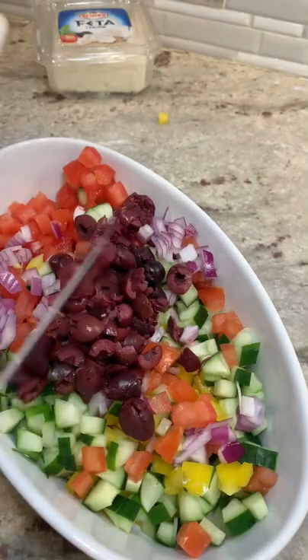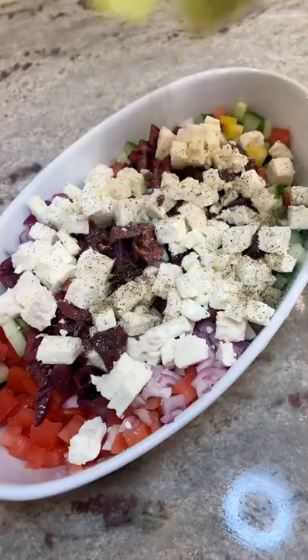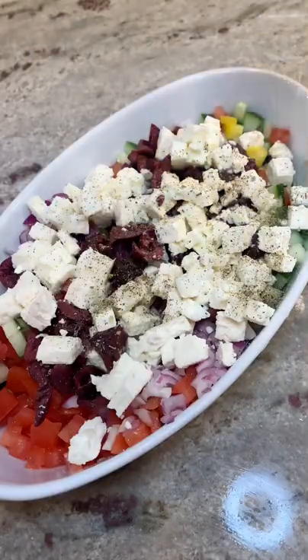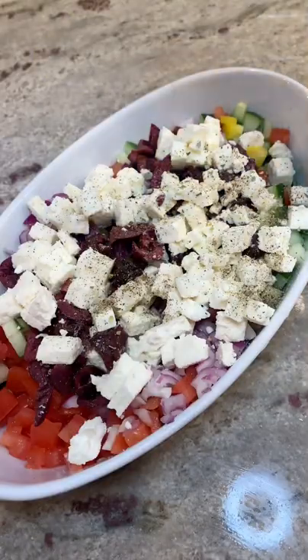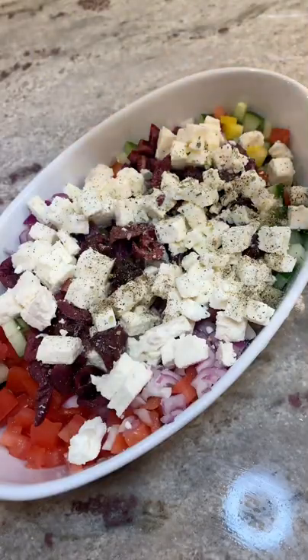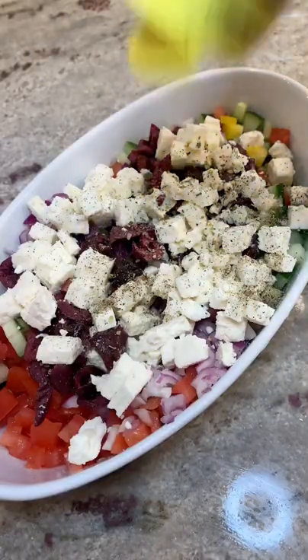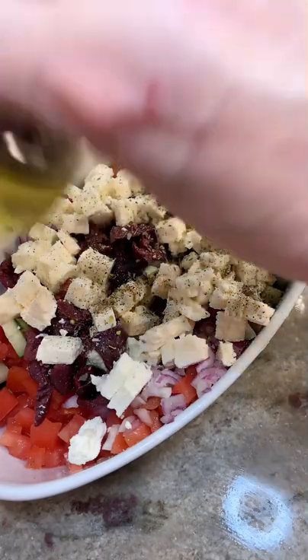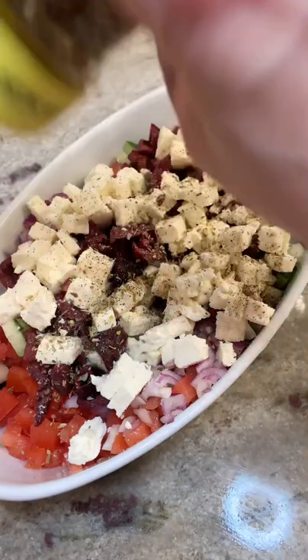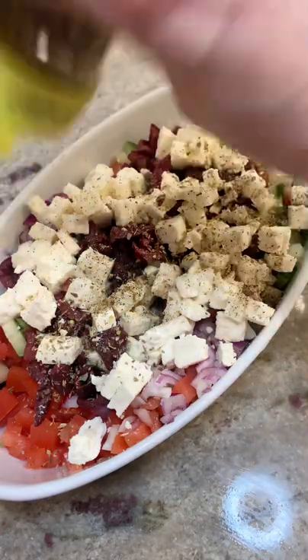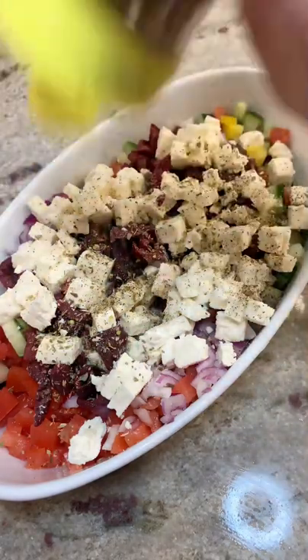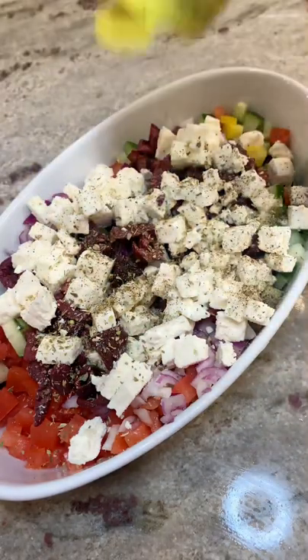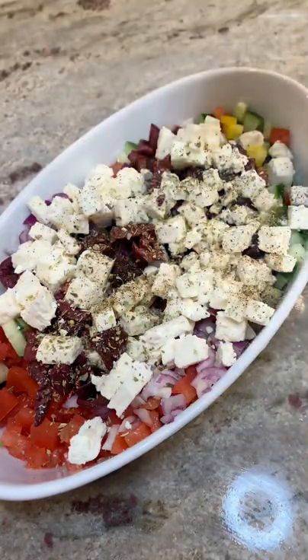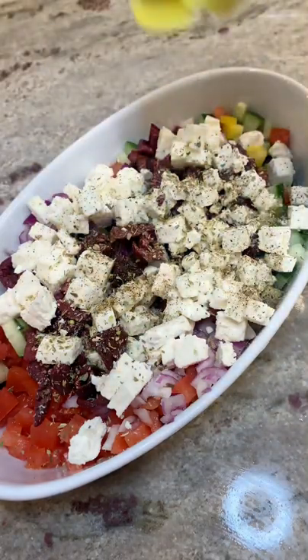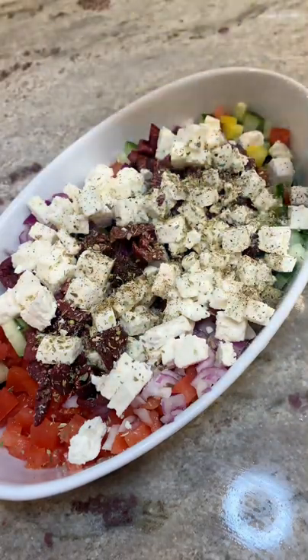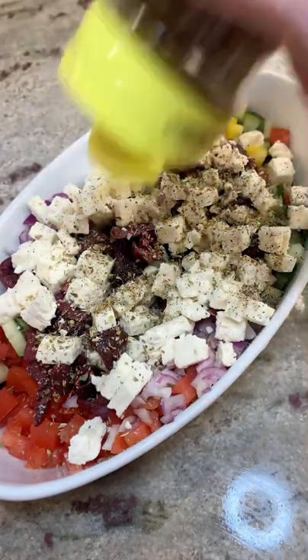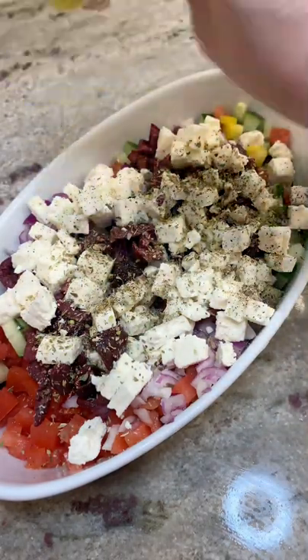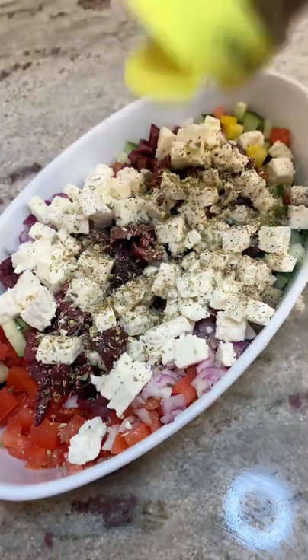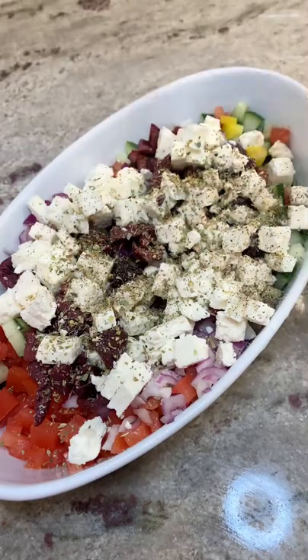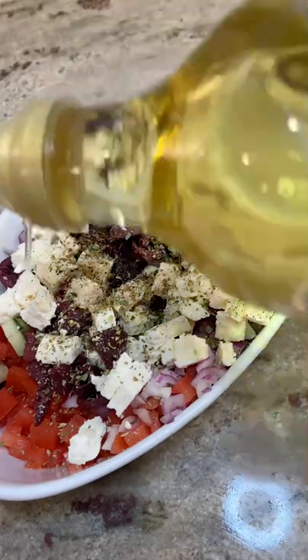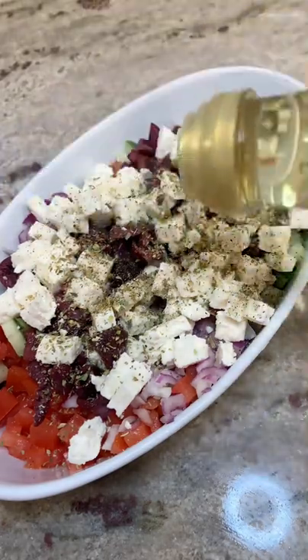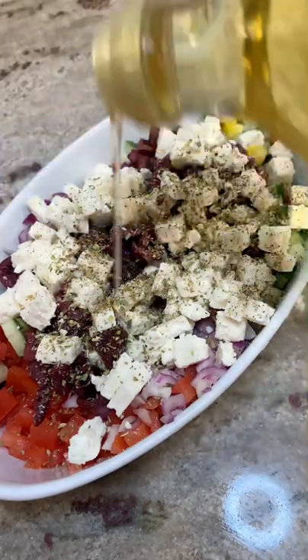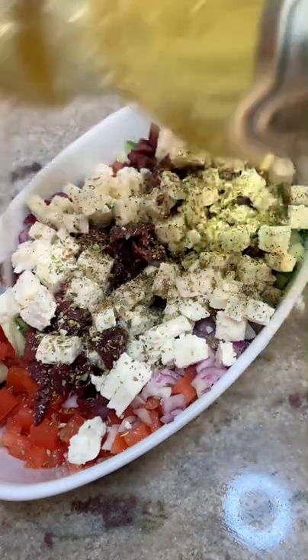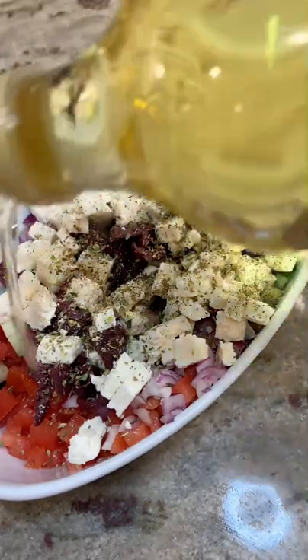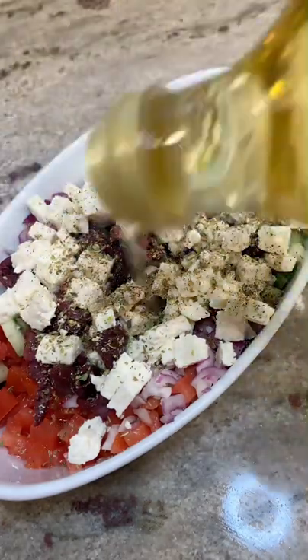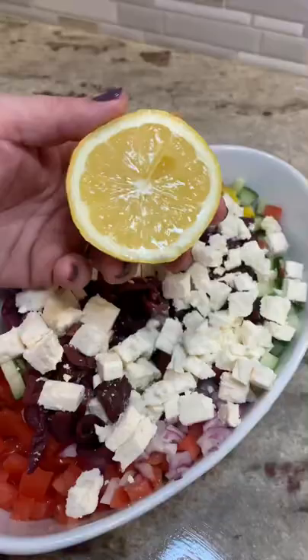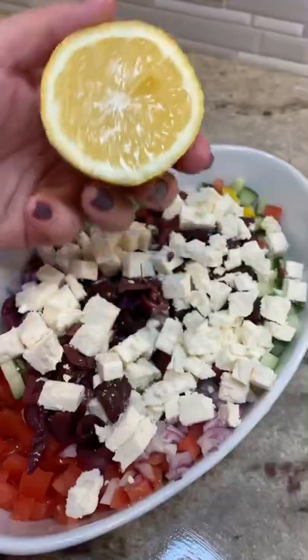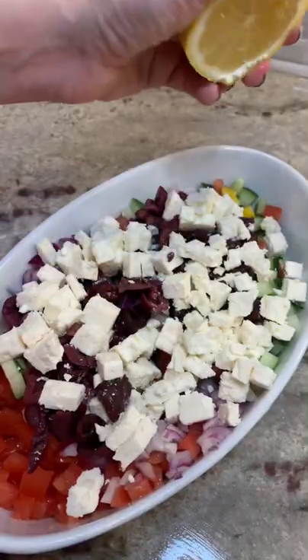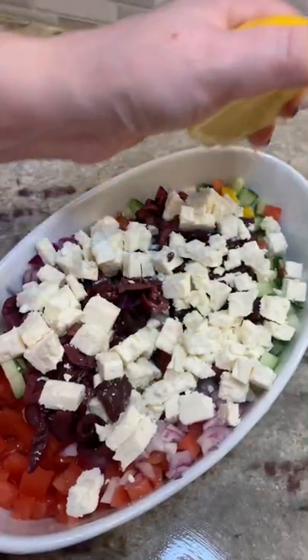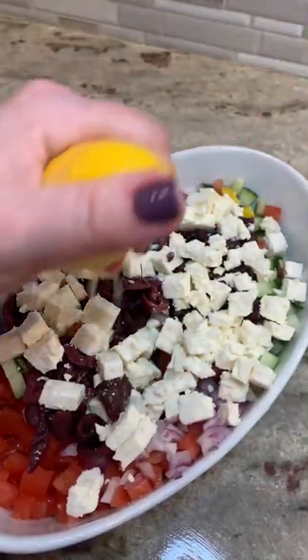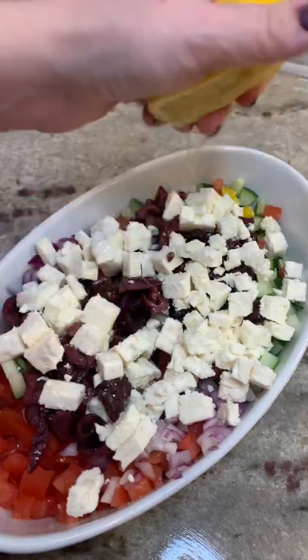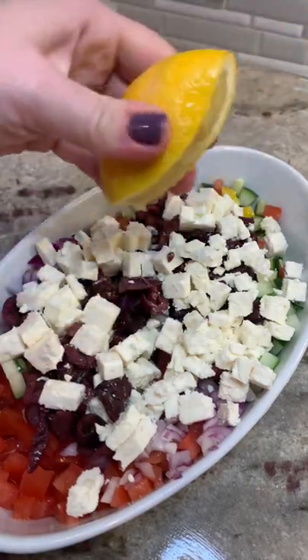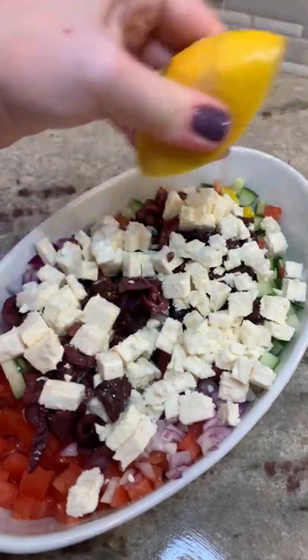Then you're going to add the feta cheese. Make sure you get it in one big block and cut it up yourself — don't get the pre-crumbled stuff because it's not going to taste as good. Keep it super simple with a little bit of salt, pepper, and a lot of oregano. Drizzle it with a little bit of olive oil and add the juice of one fresh lemon on top.